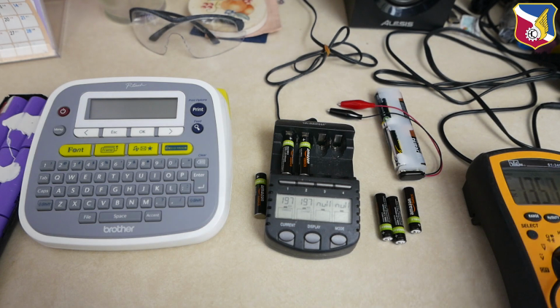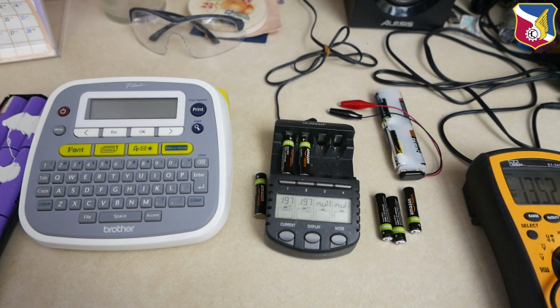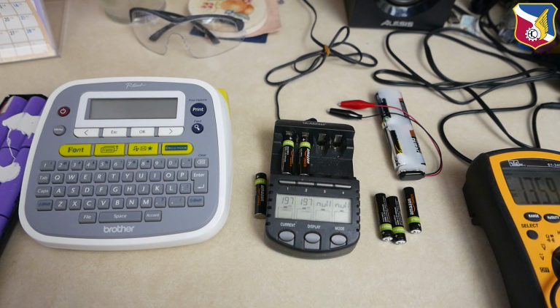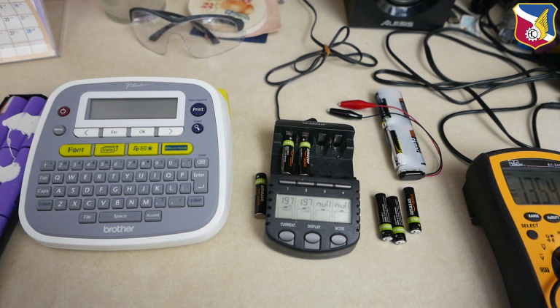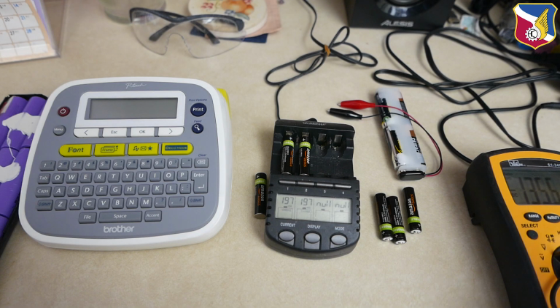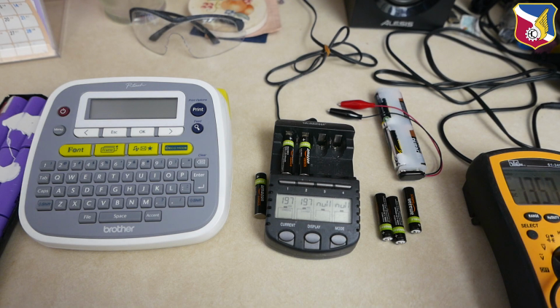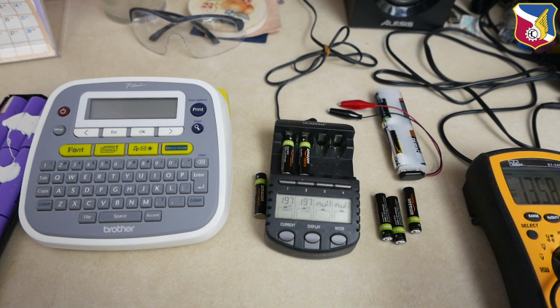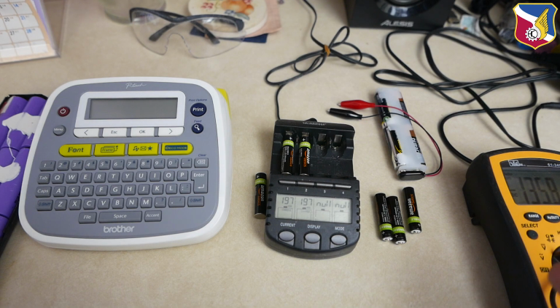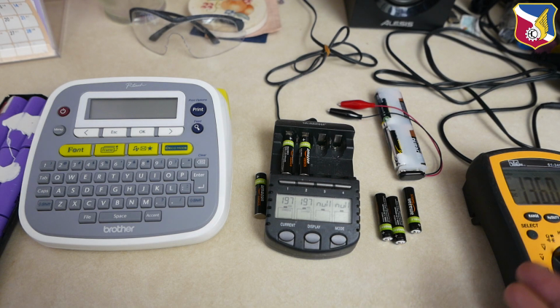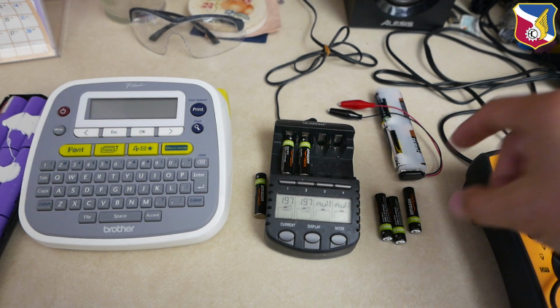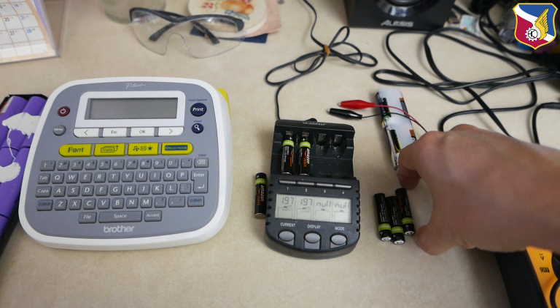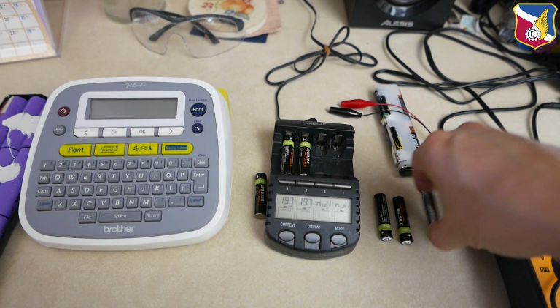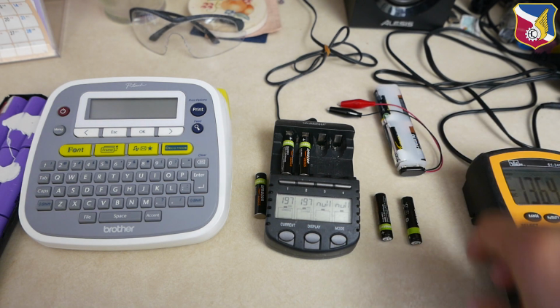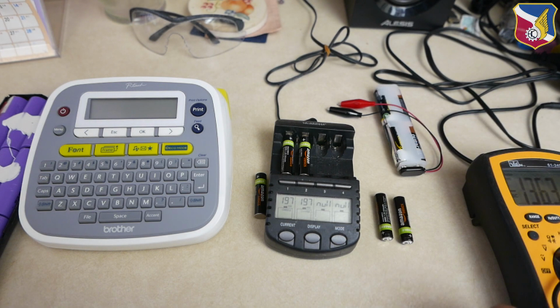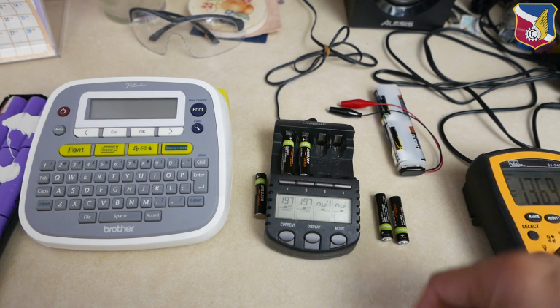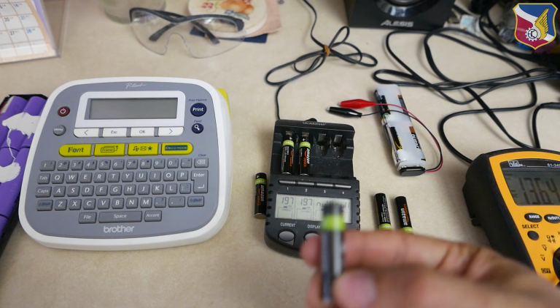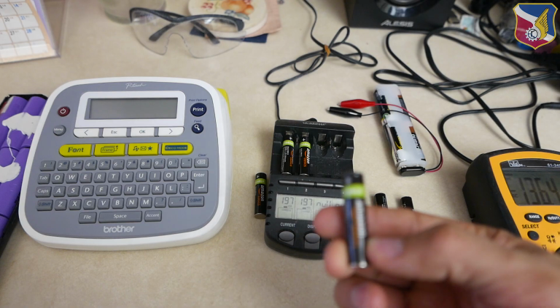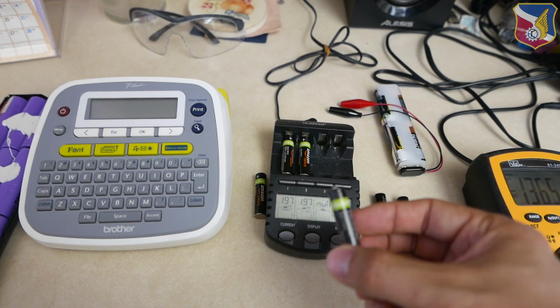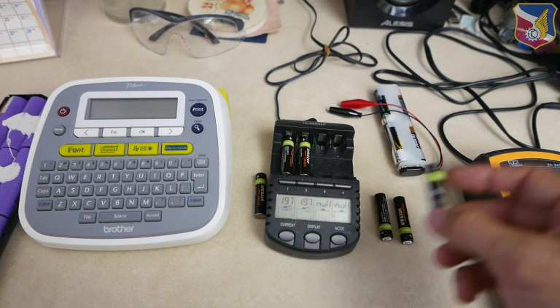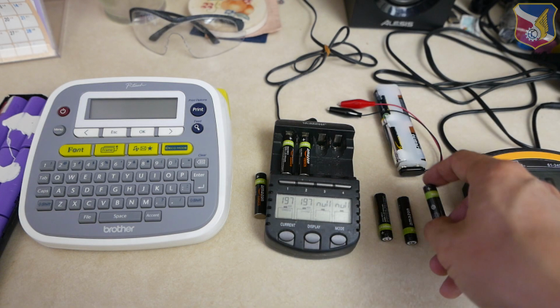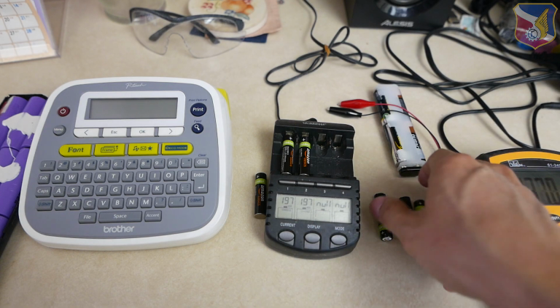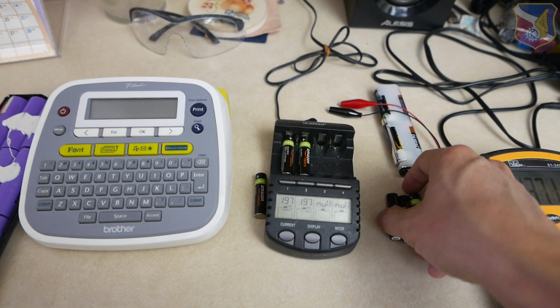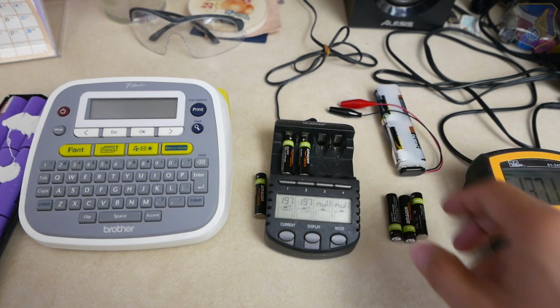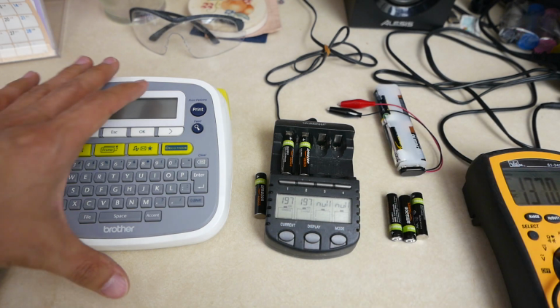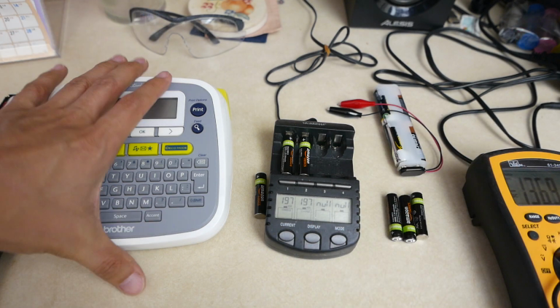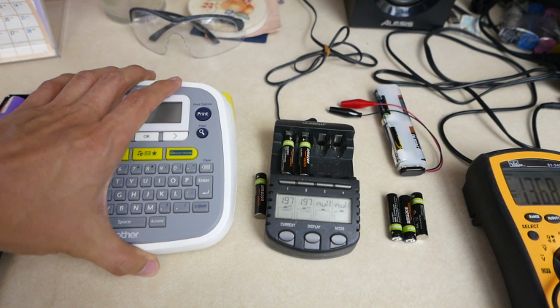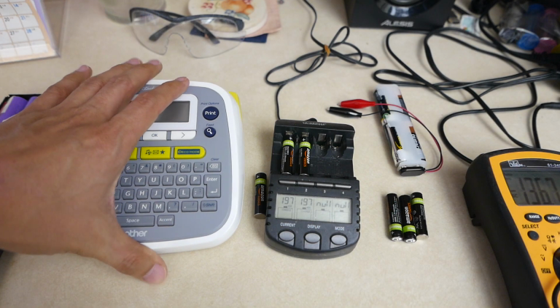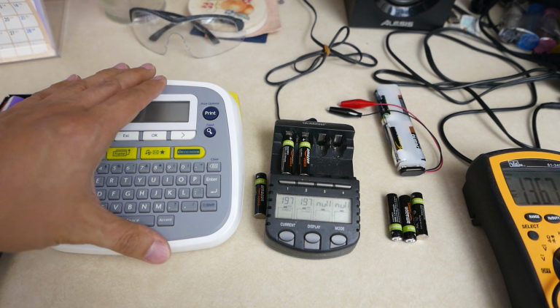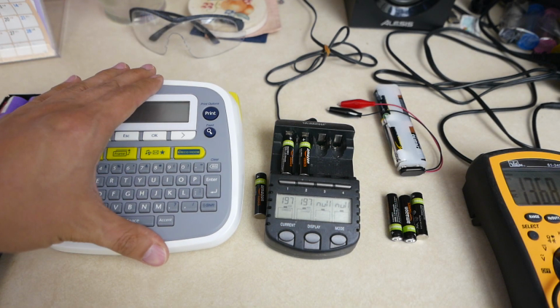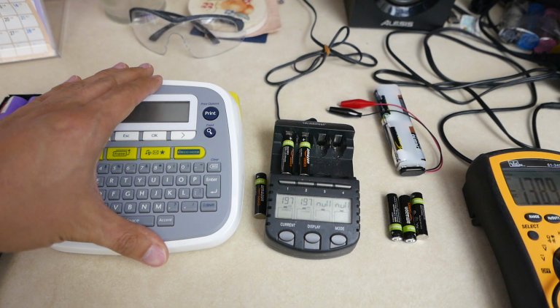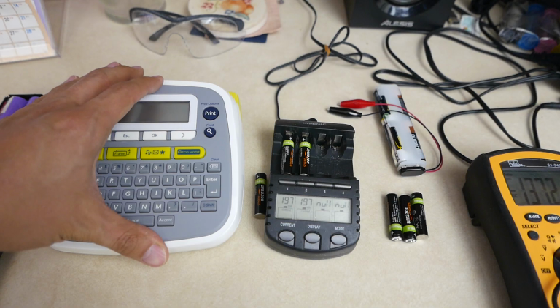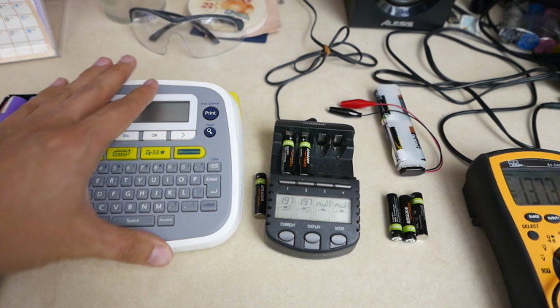In this video, I'm going to show you how to rejuvenate your dead rechargeable battery. I have a couple of rechargeable batteries right here — I left six of these AAA batteries in this label printer.